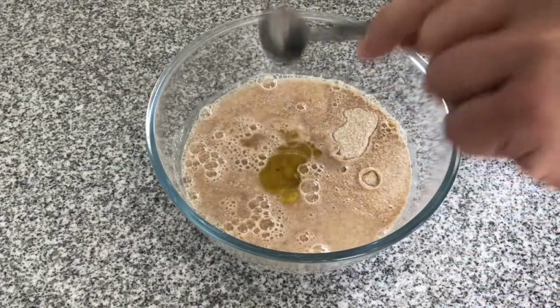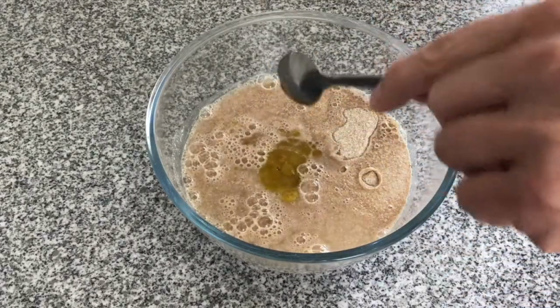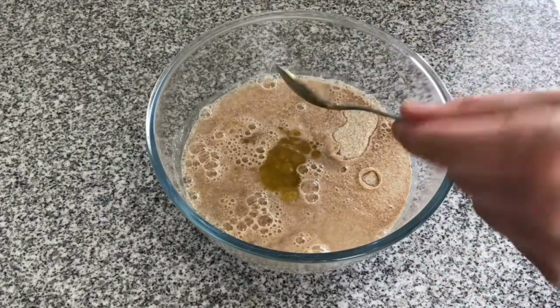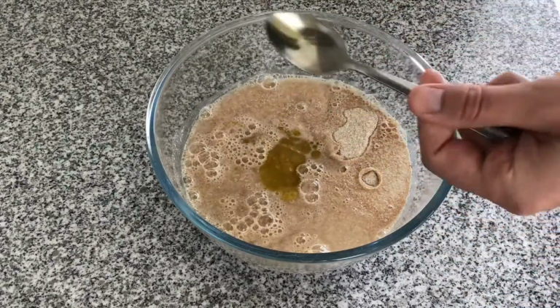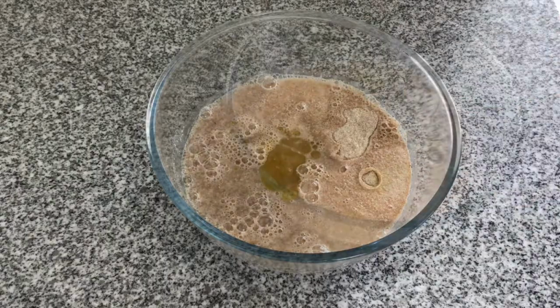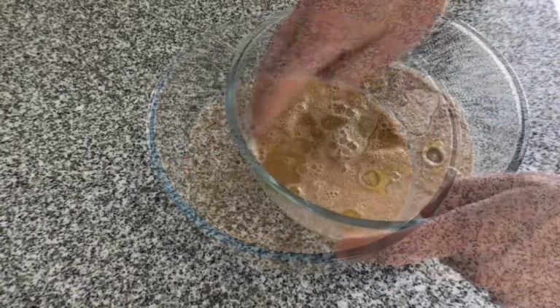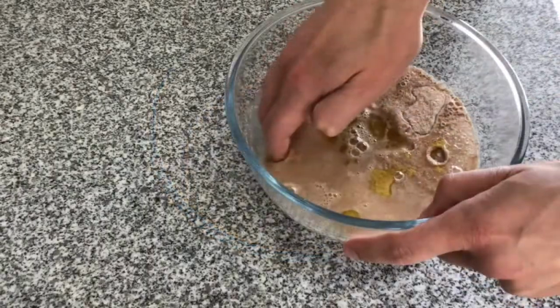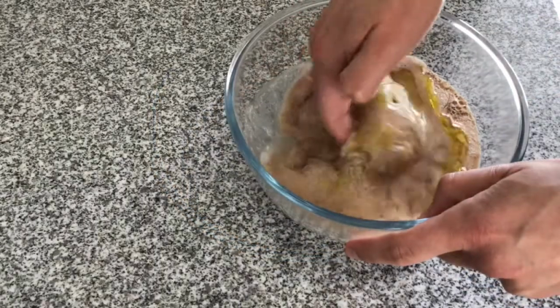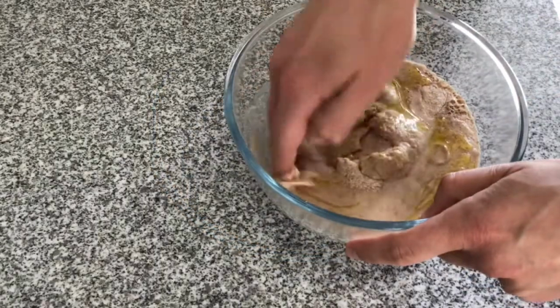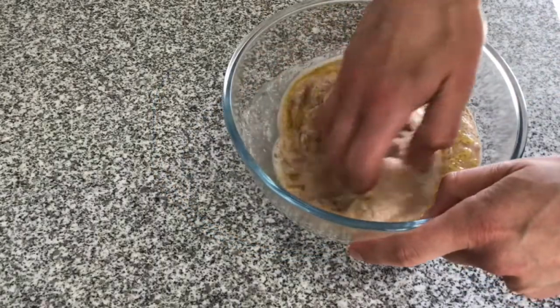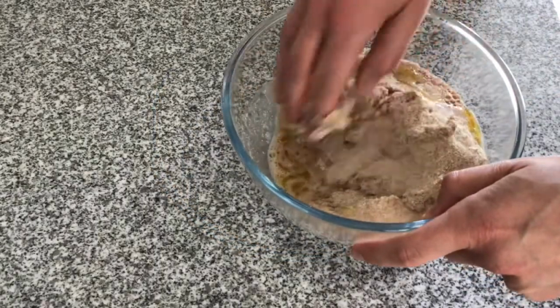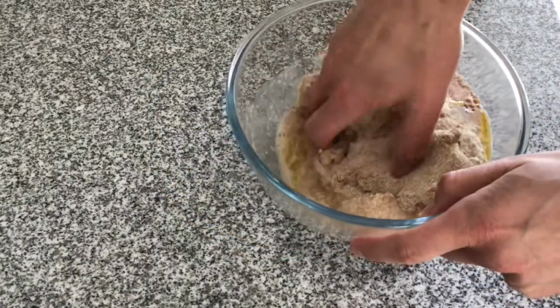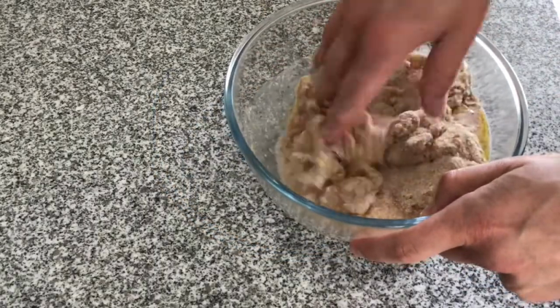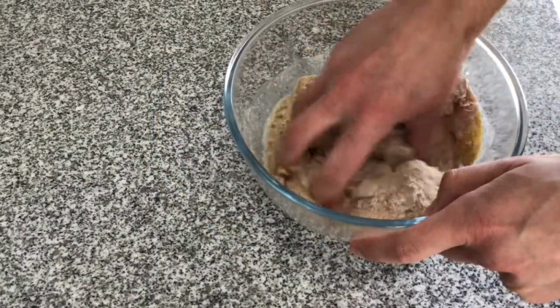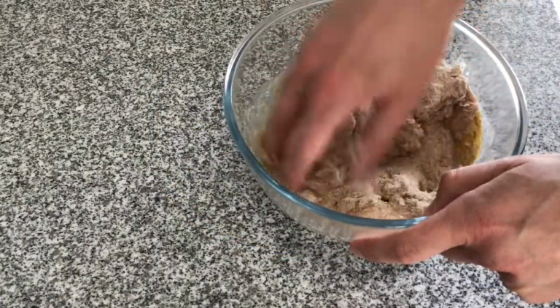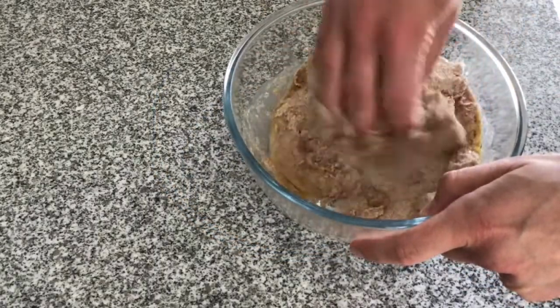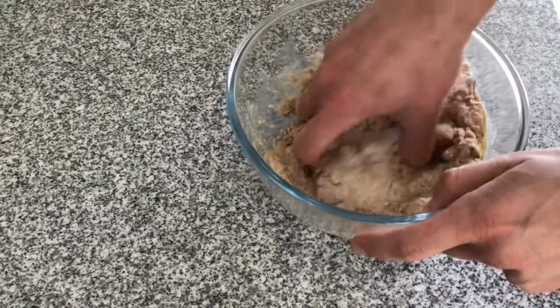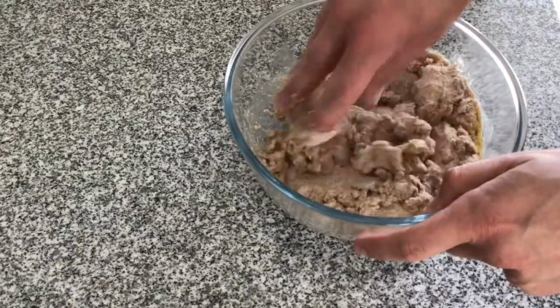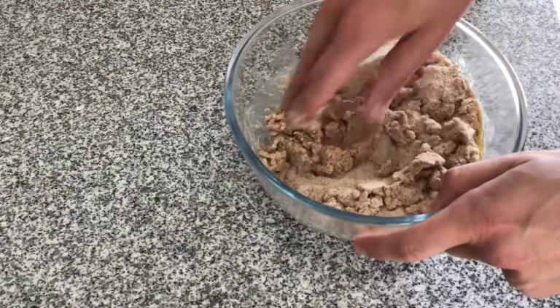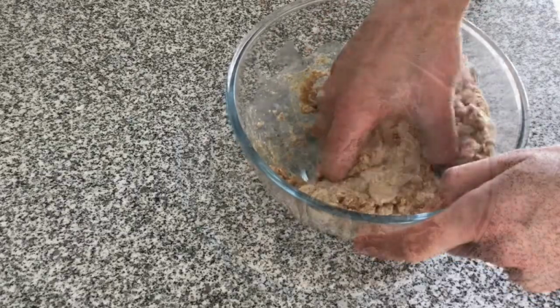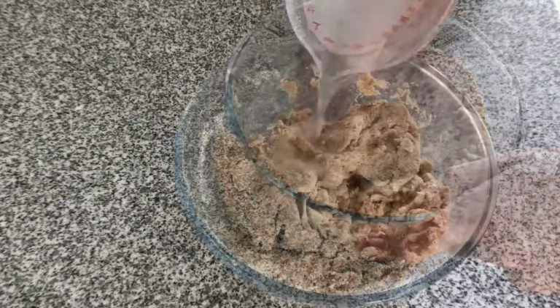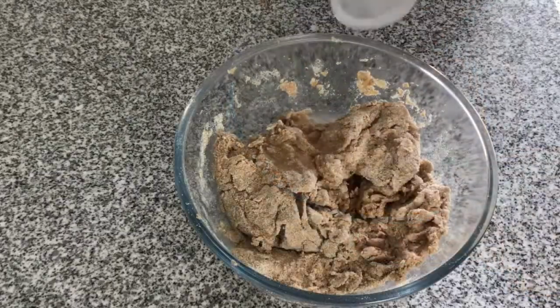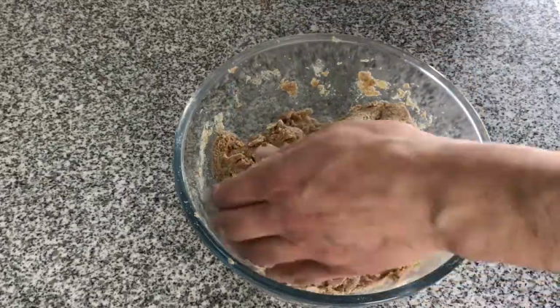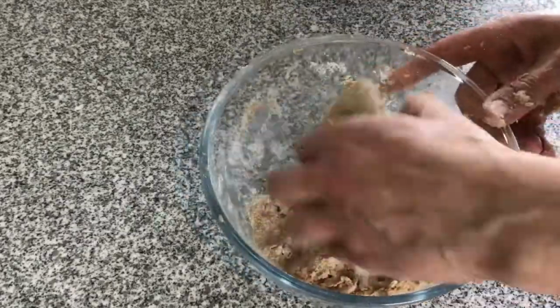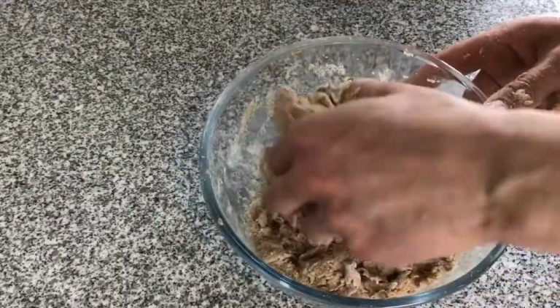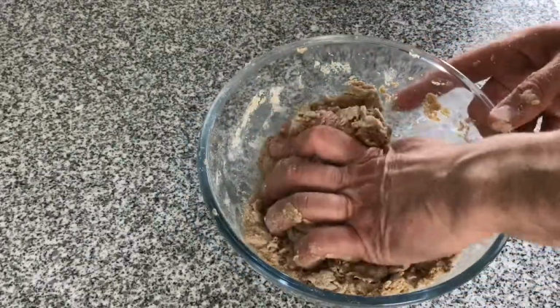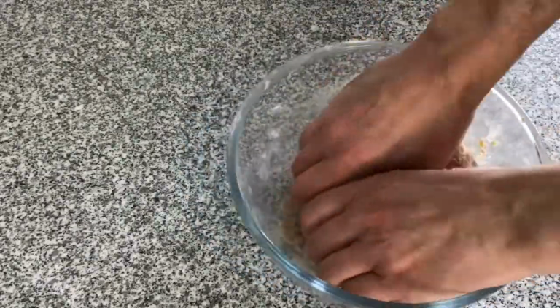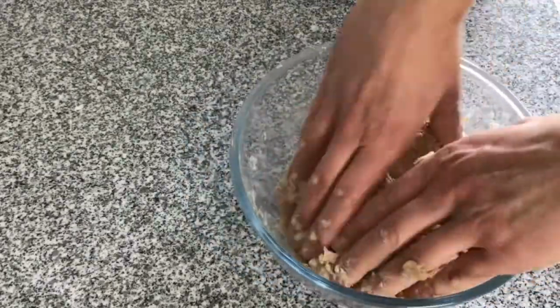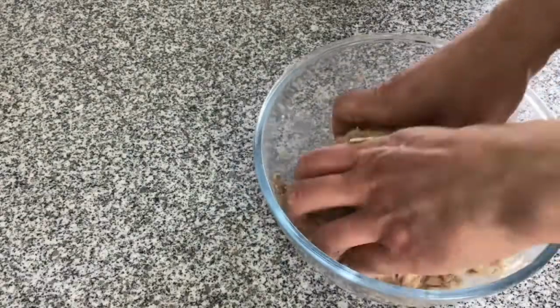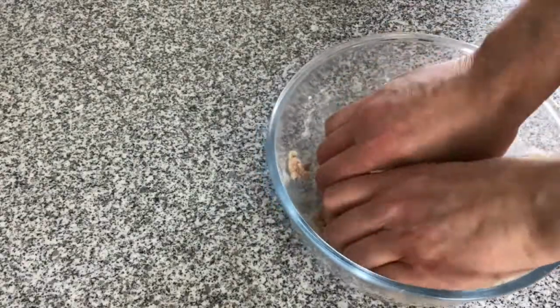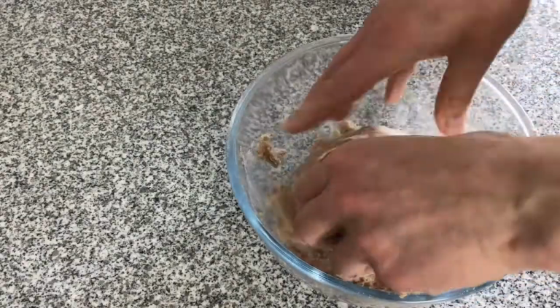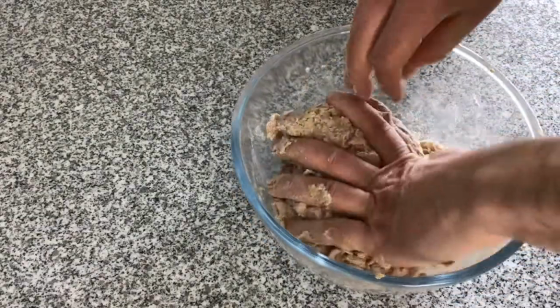If it's too dry add more water, and if it's too wet add more flour. You want to get it to a nice consistency so it's doughy. As you can see I had to add a little bit more warm water because it was too dry.